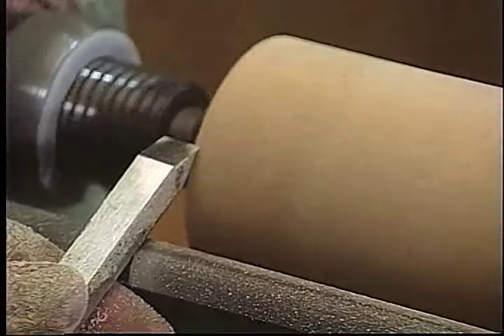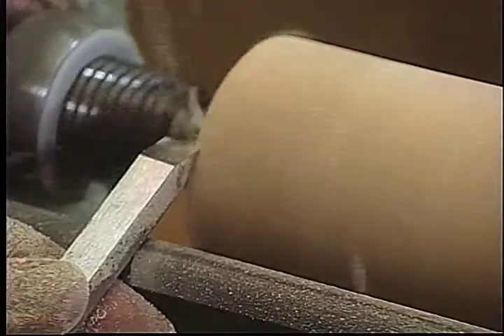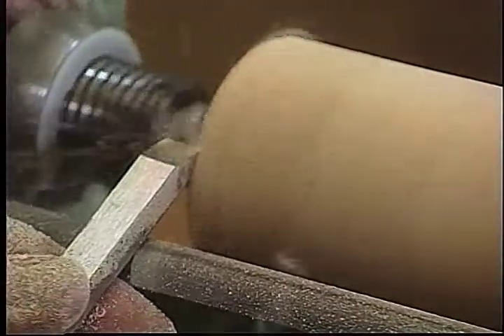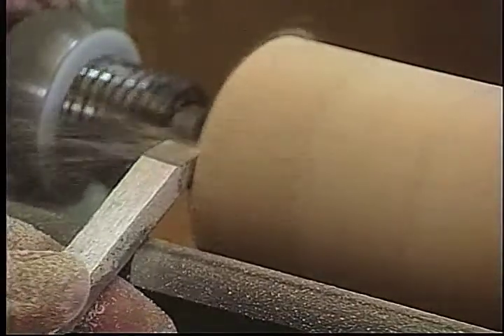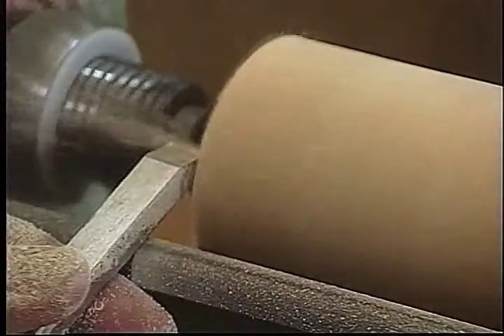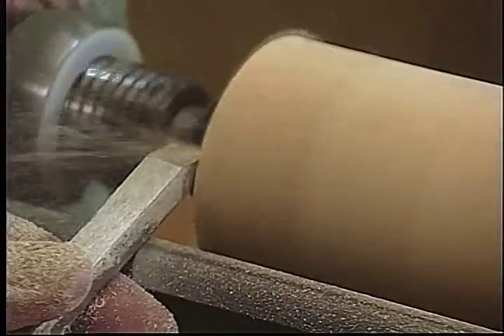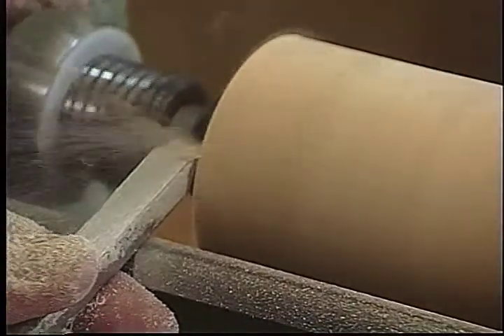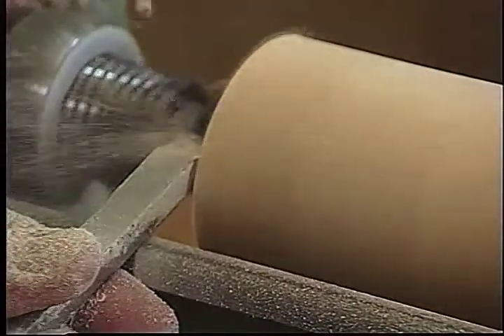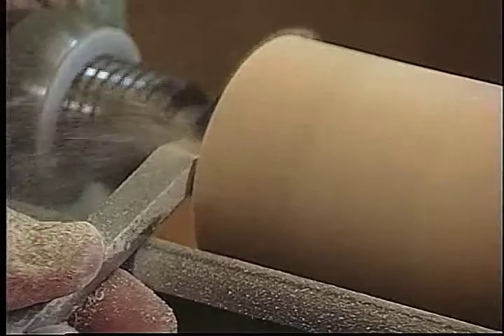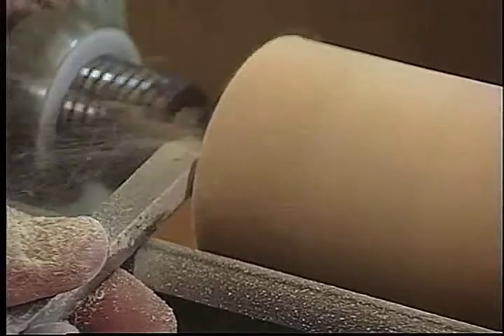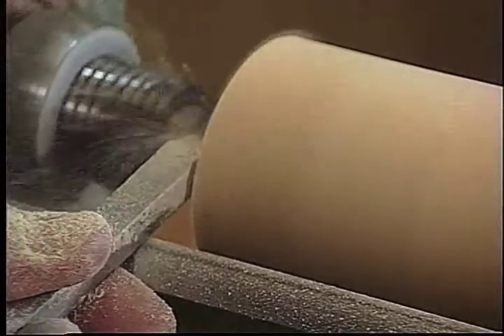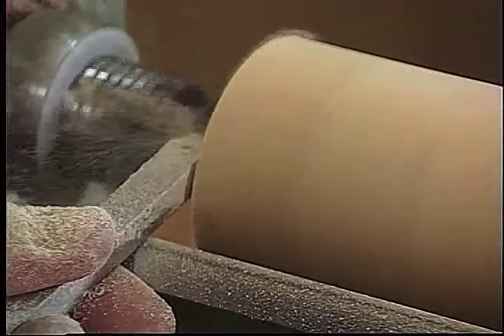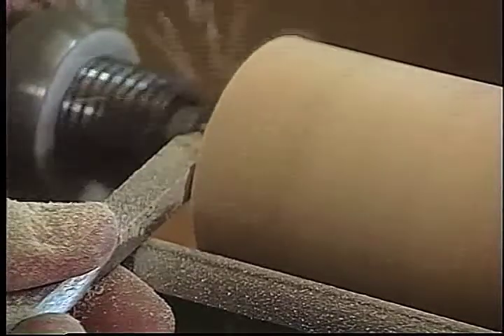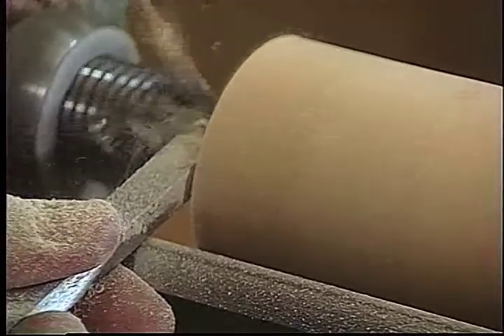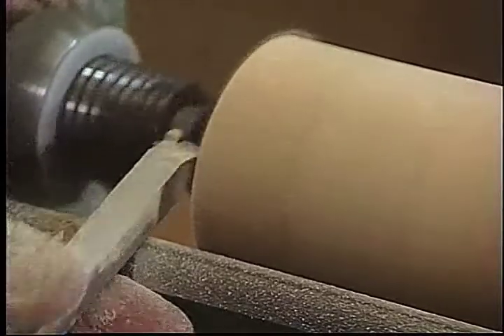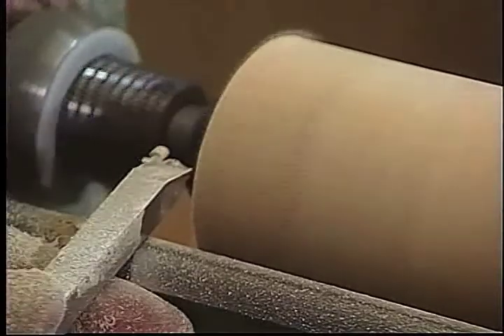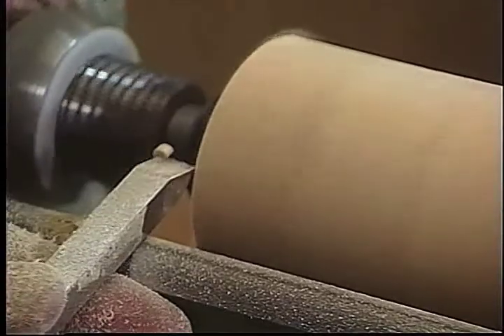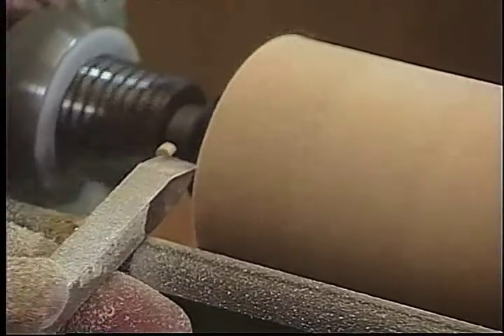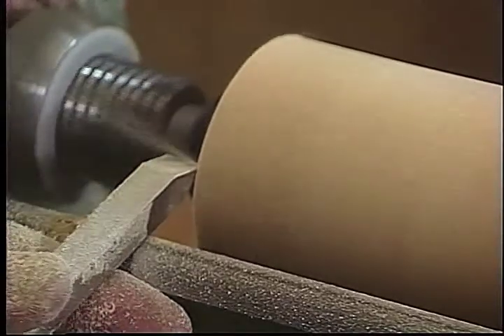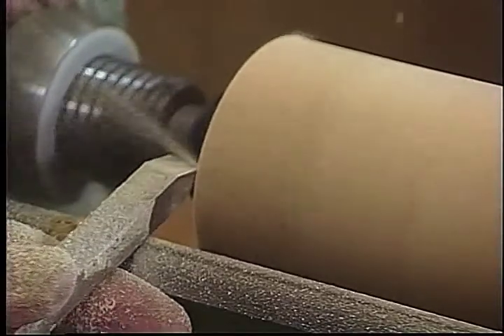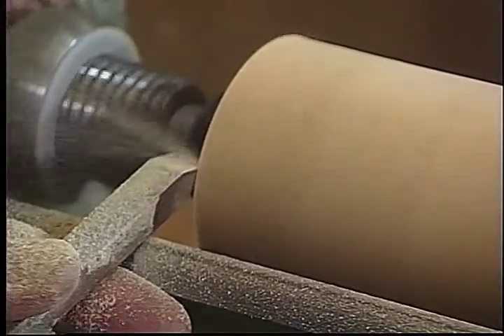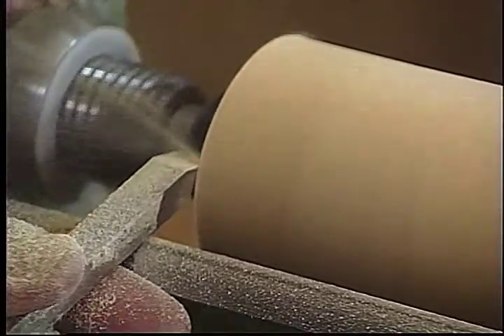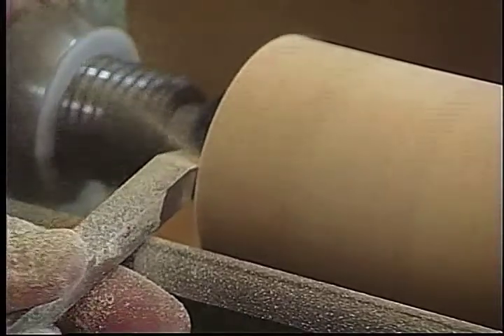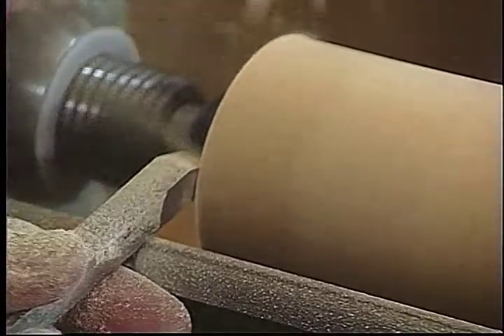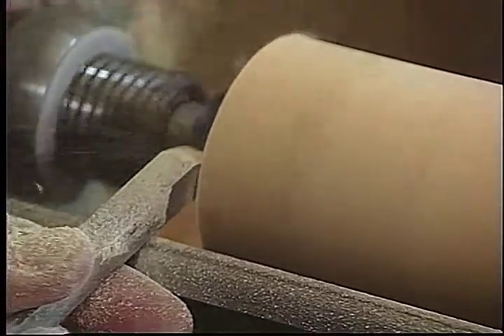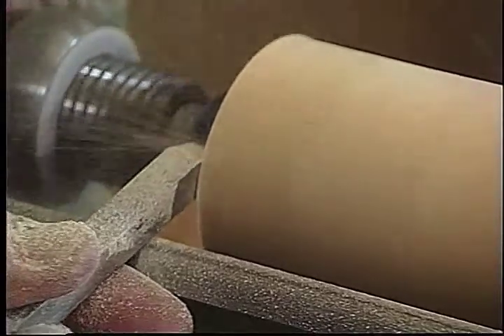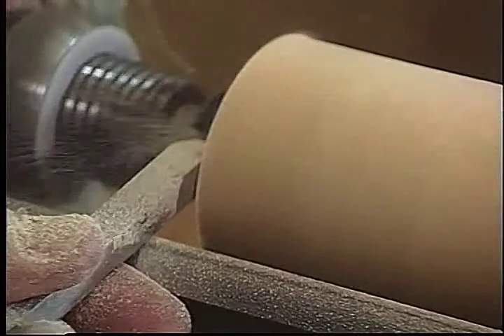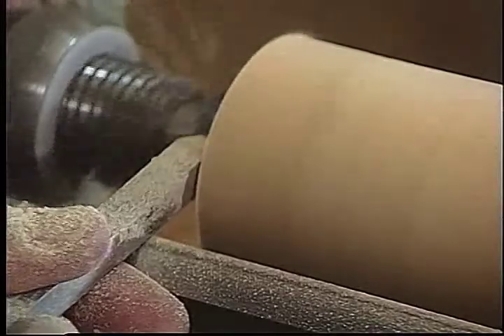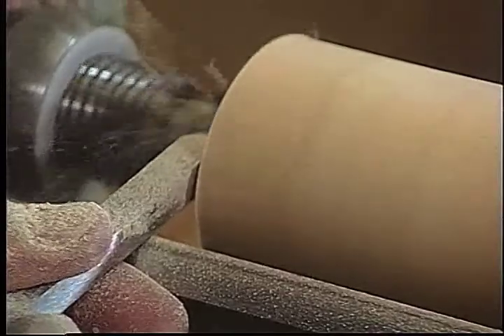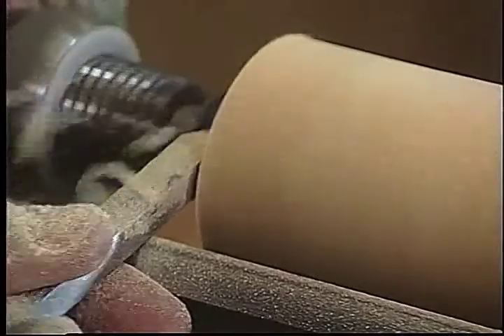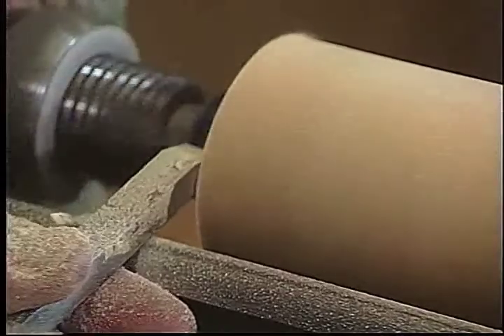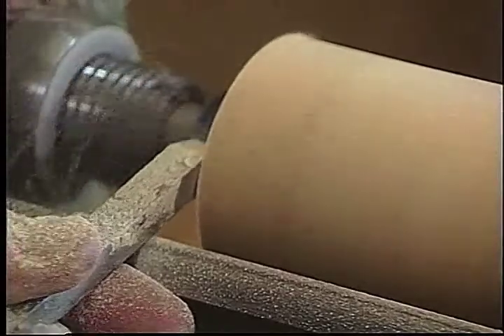This cylinder will allow me to make two boxes, and I'm going to hold it in a four-jawed engineer's chuck, which is self-centering.